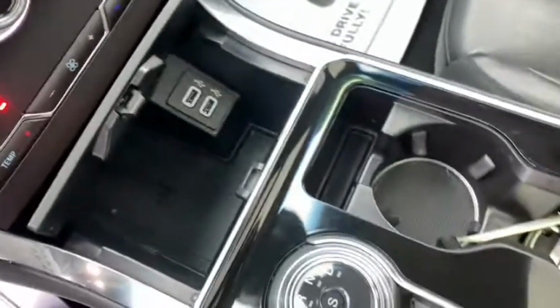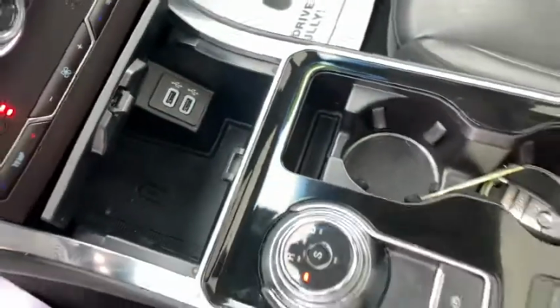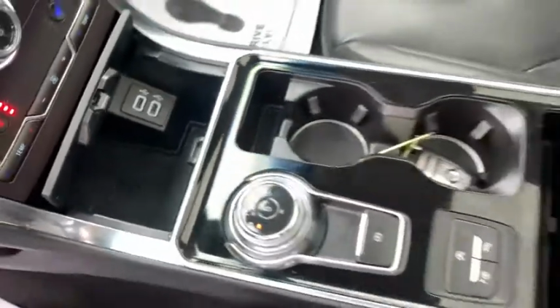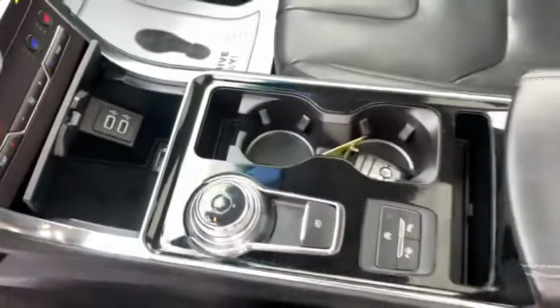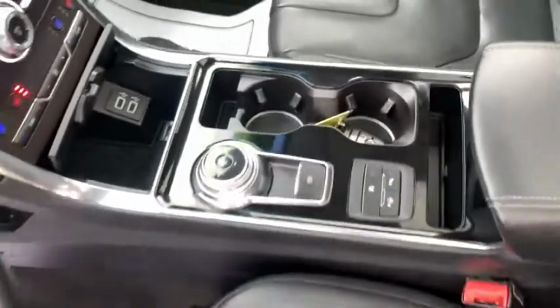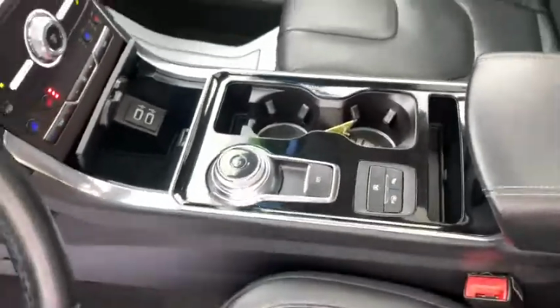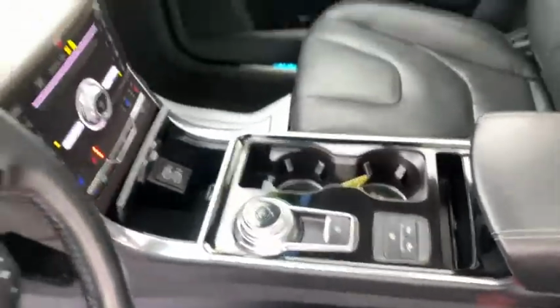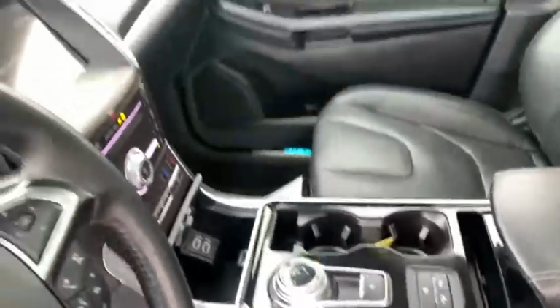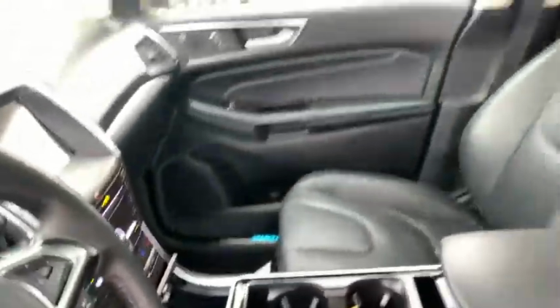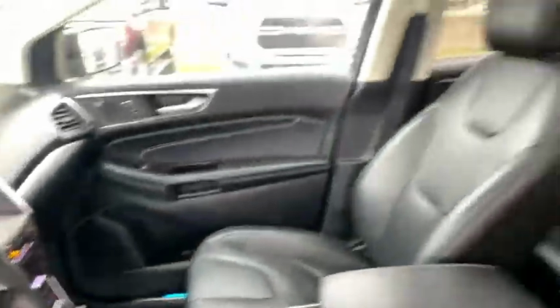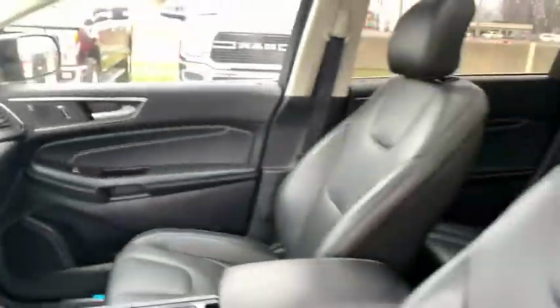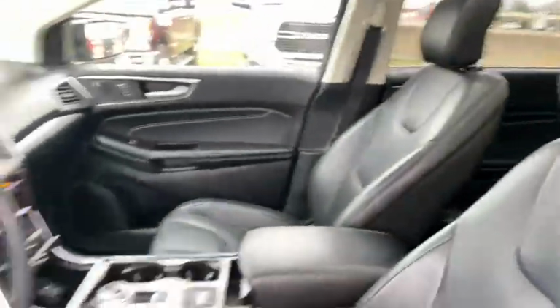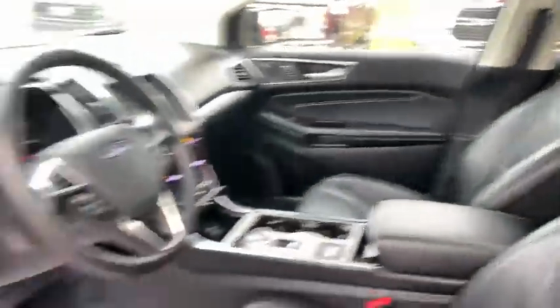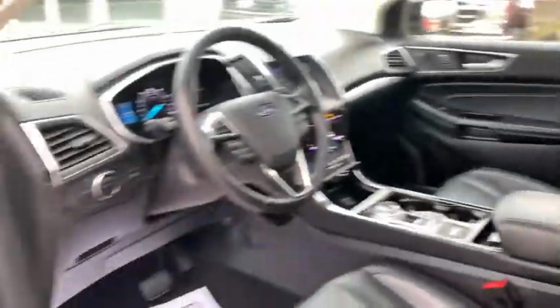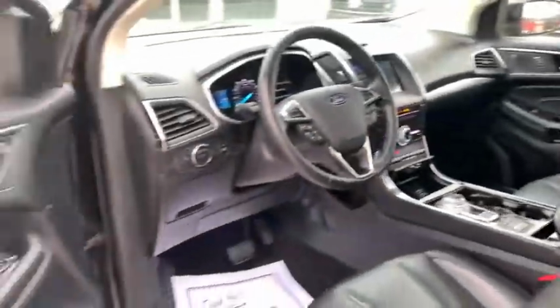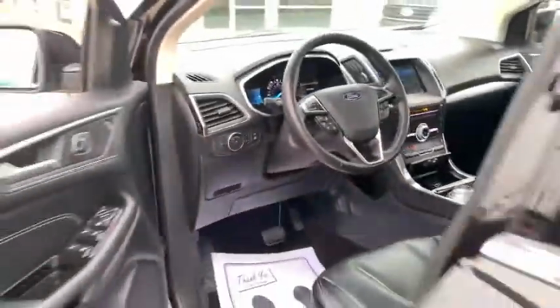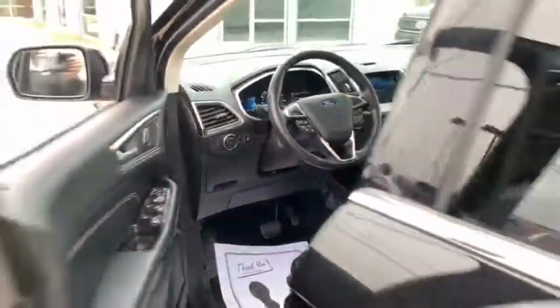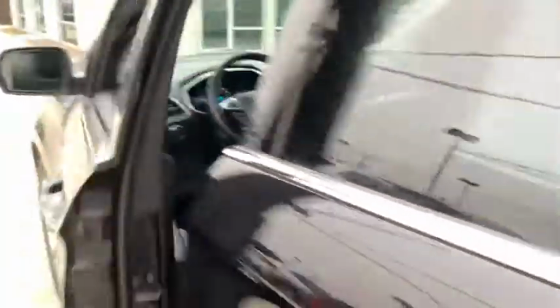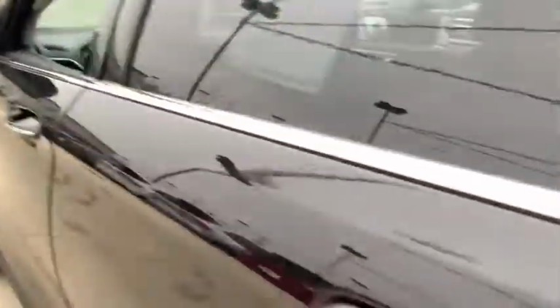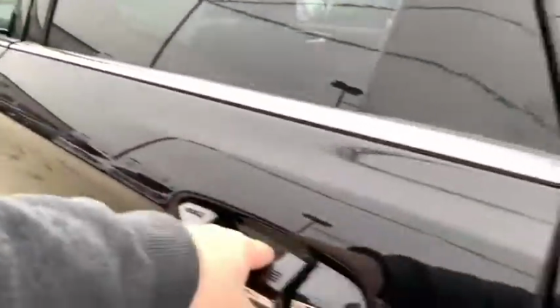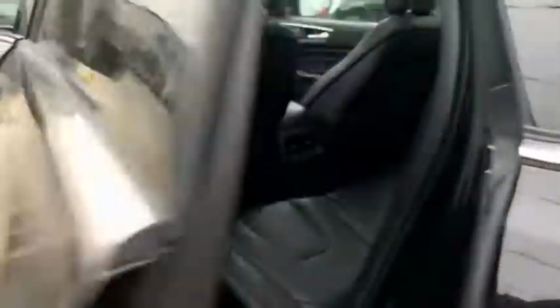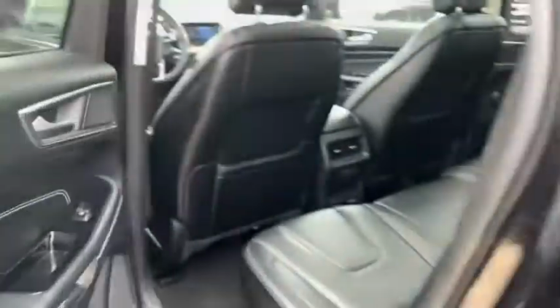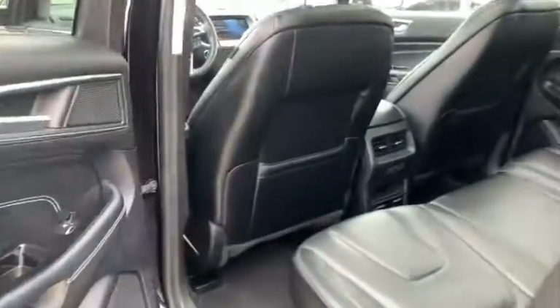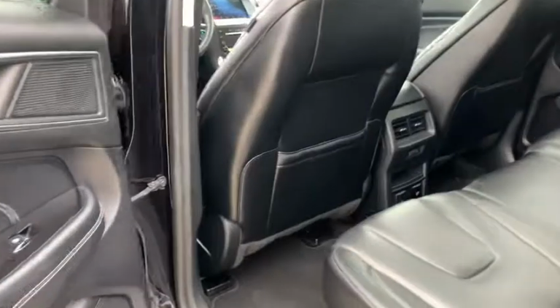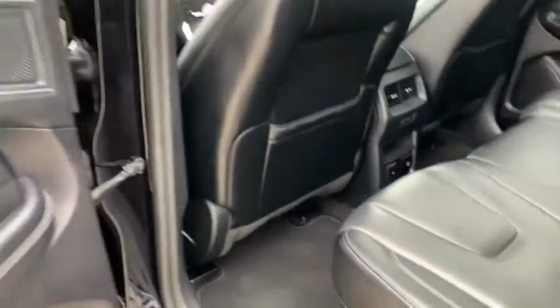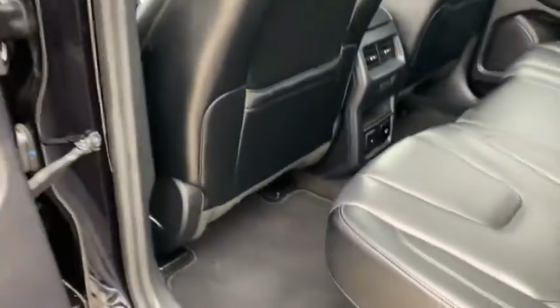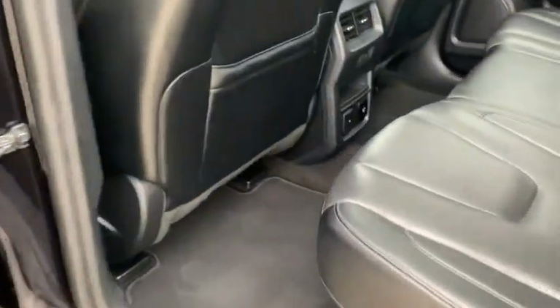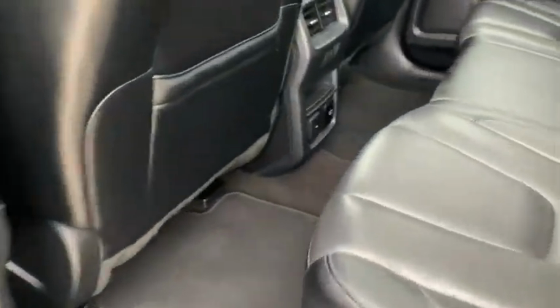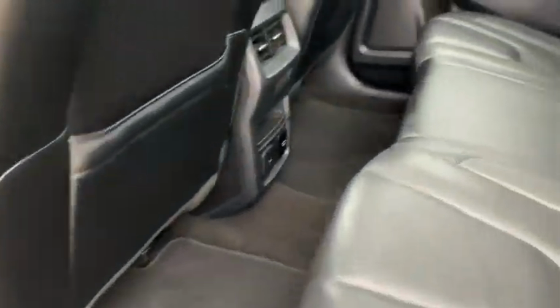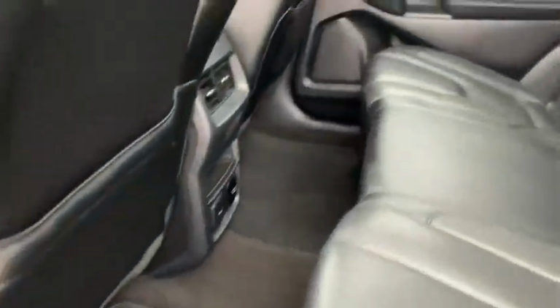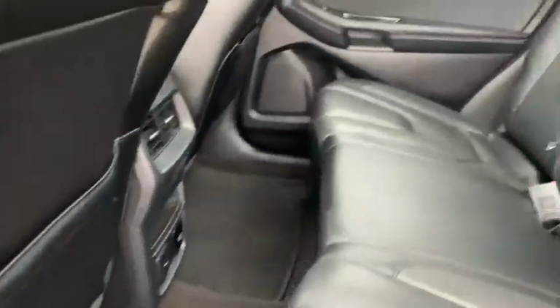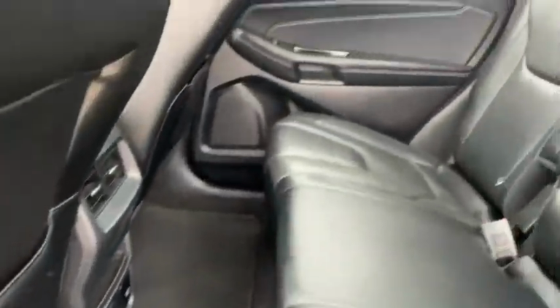CD player, brake assist, remote keyless entry. Take this vehicle for a spin and see why so many shoppers are now proud owners.